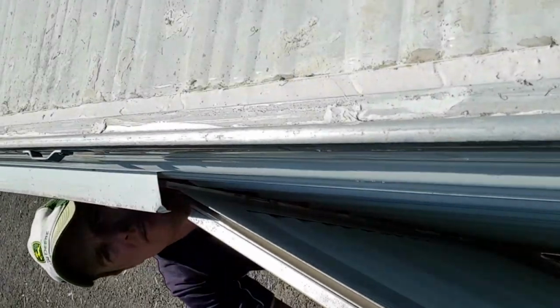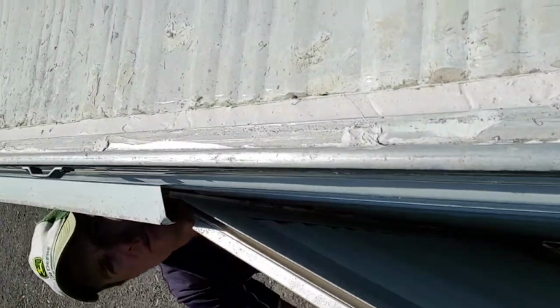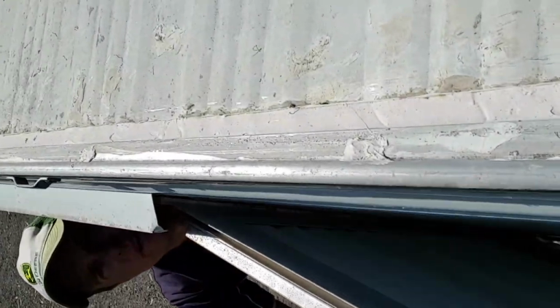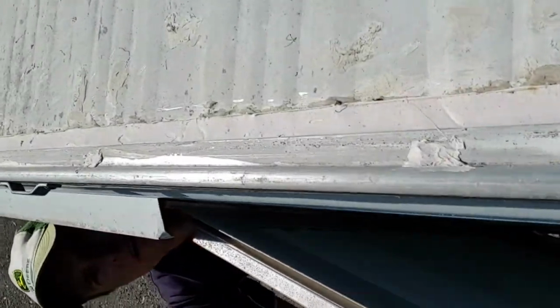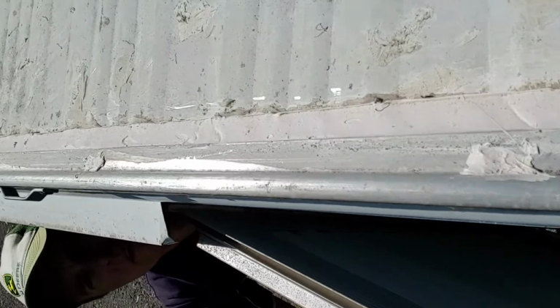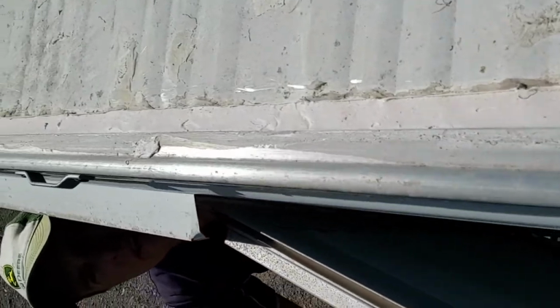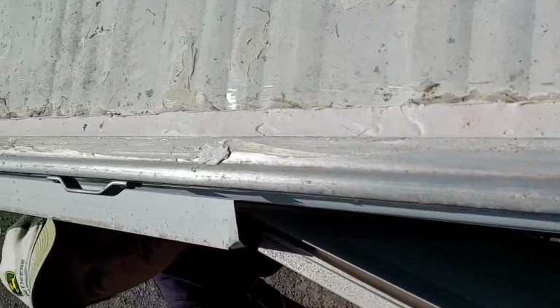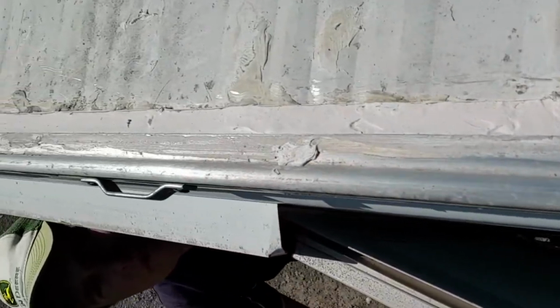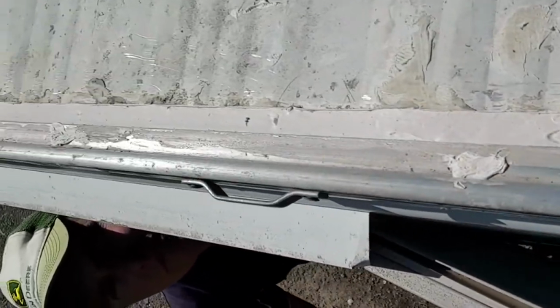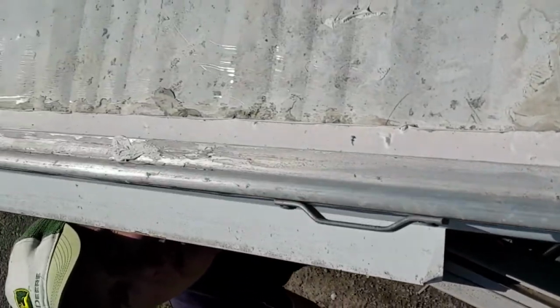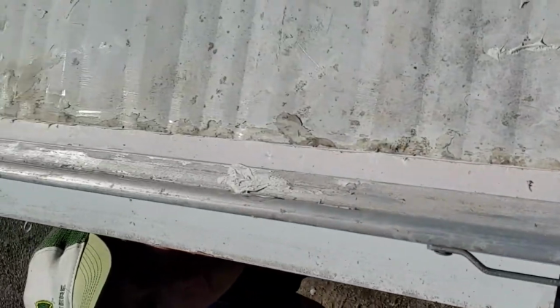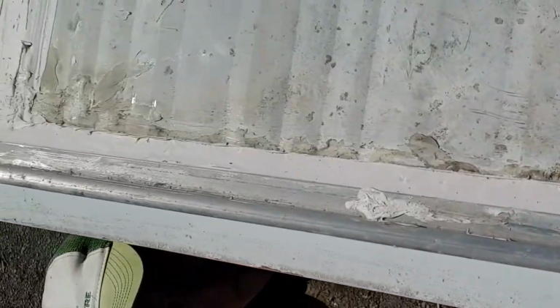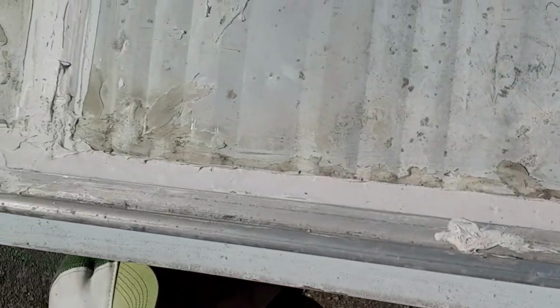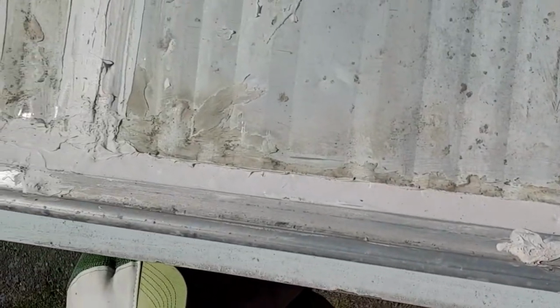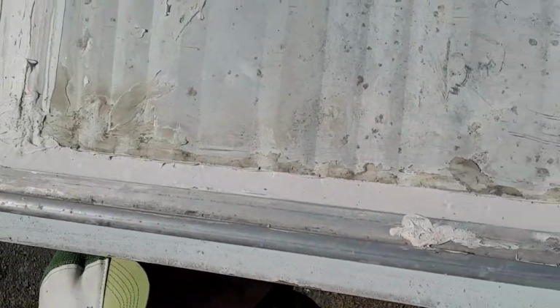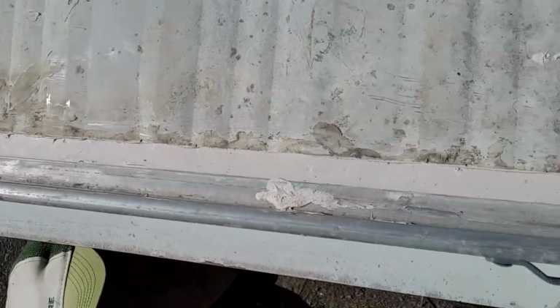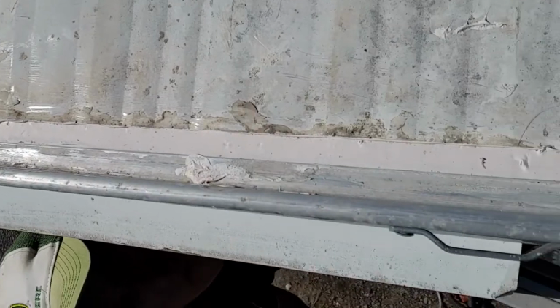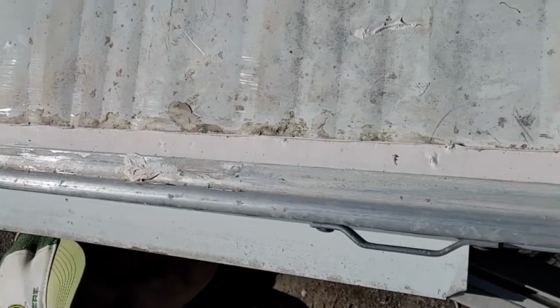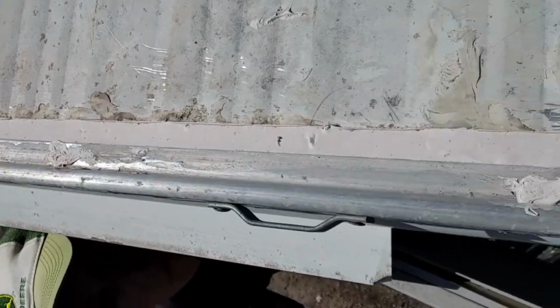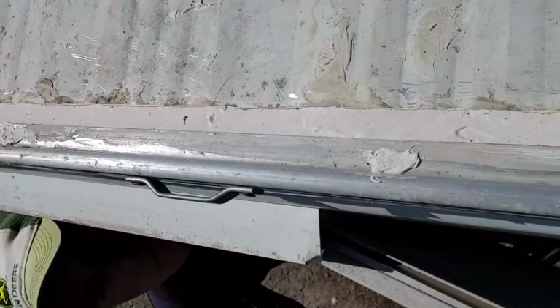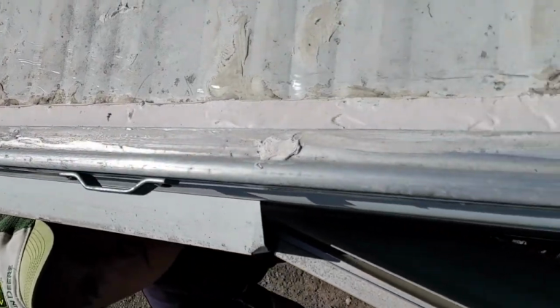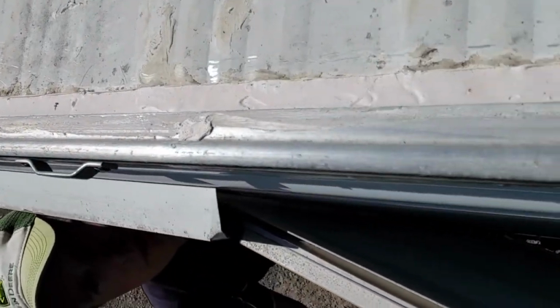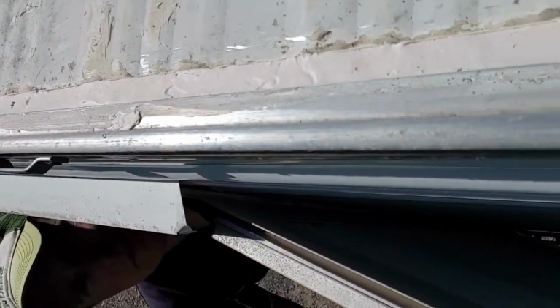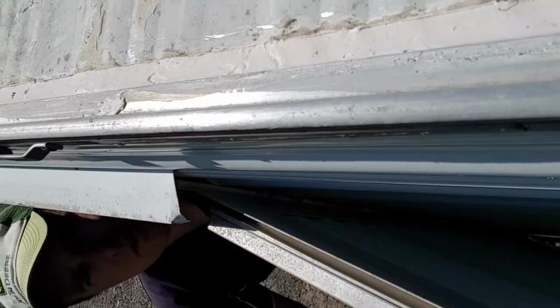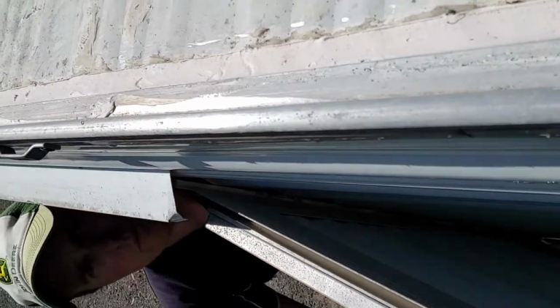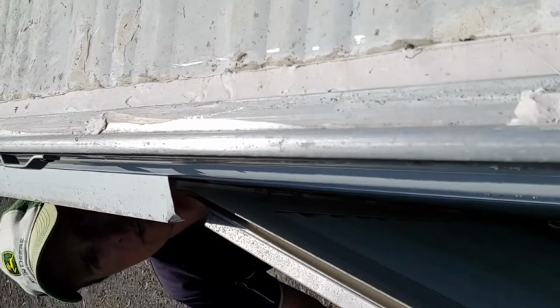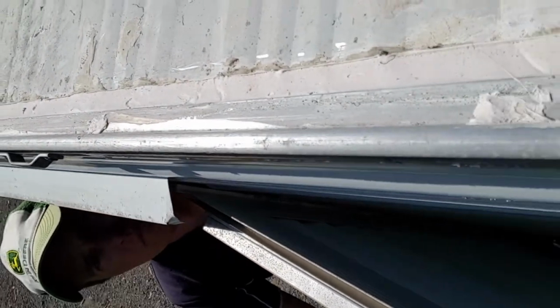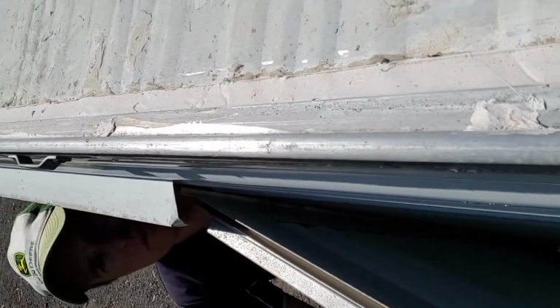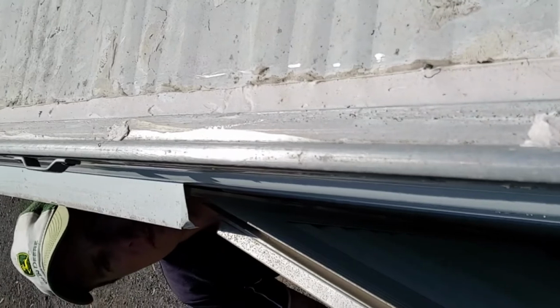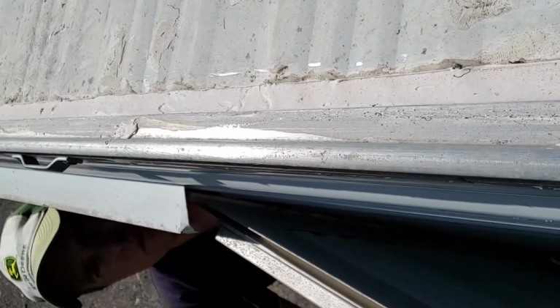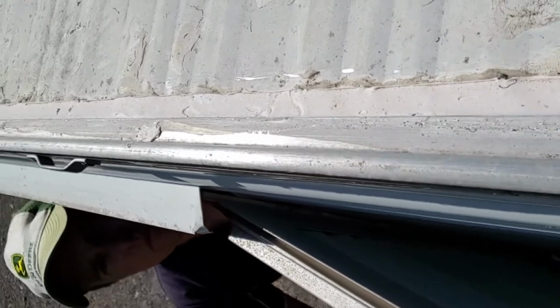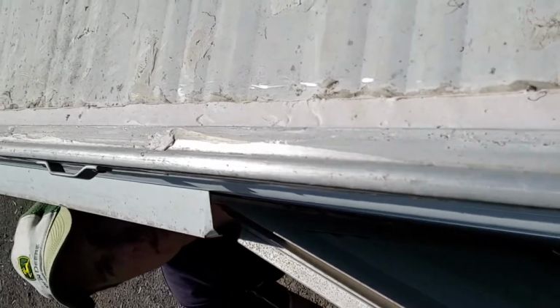I've also gone ahead and resealed the whole top of the van with Sikaflex. There were quite a few weather leaks — water was getting in down the walls — but it's all nice and watertight now.